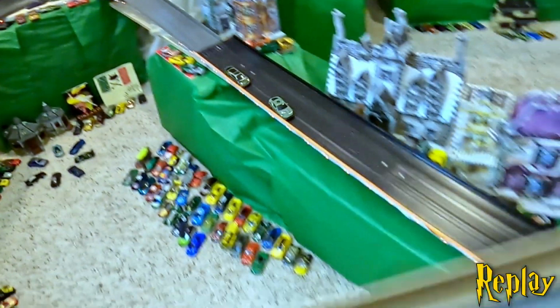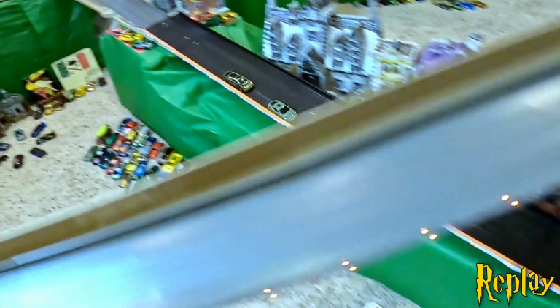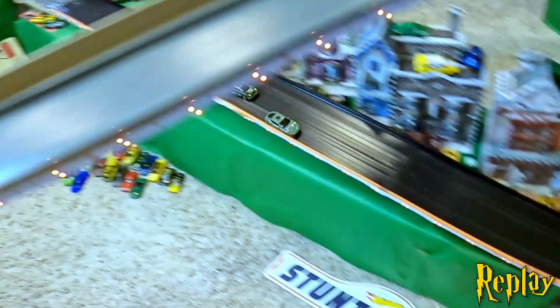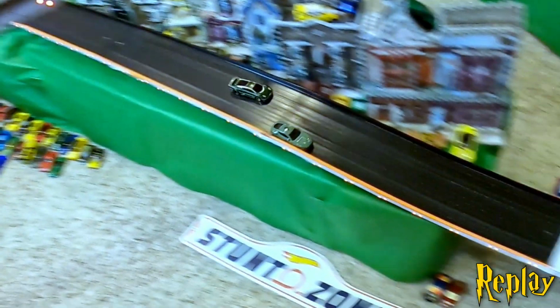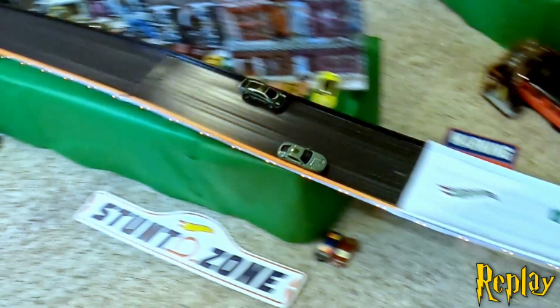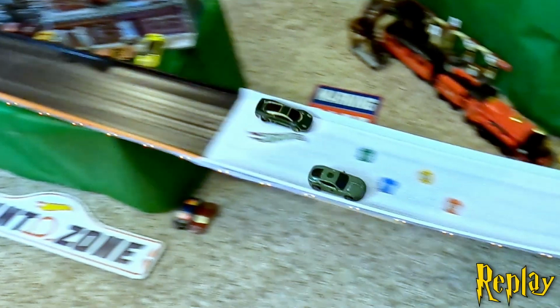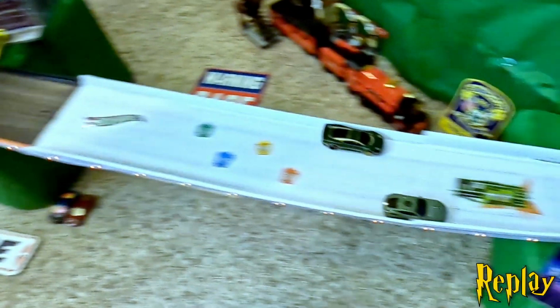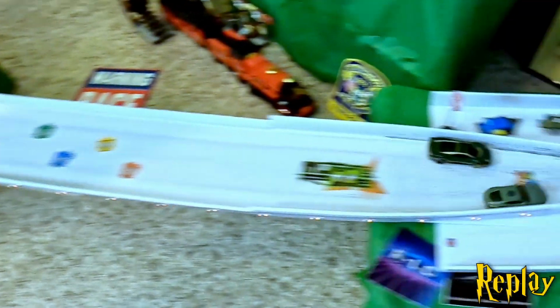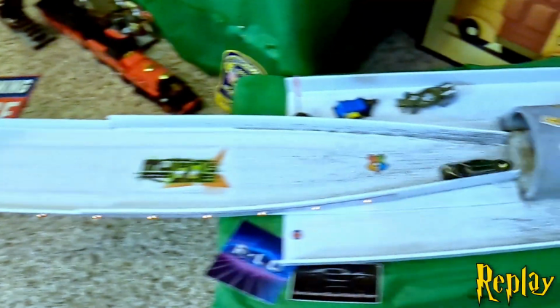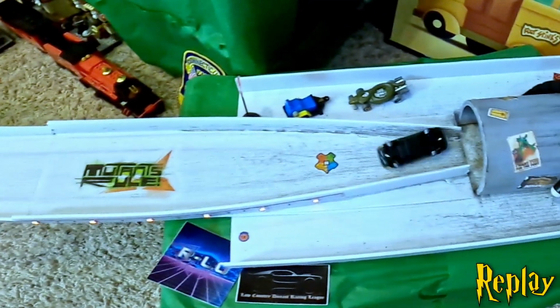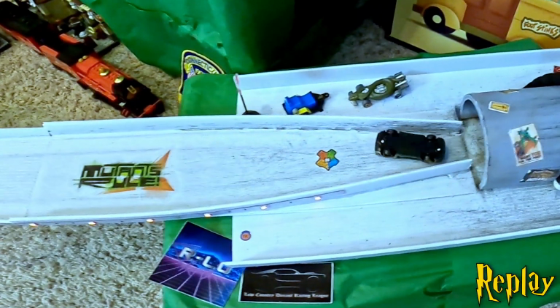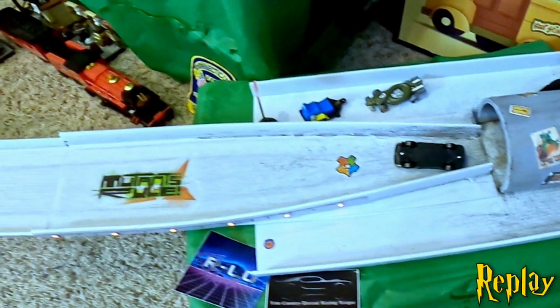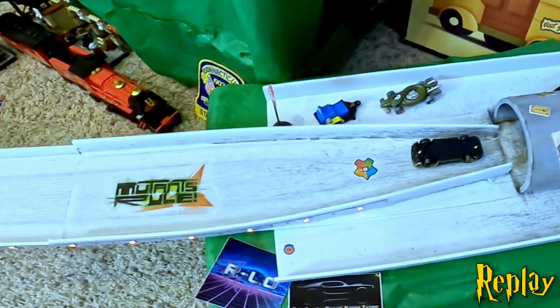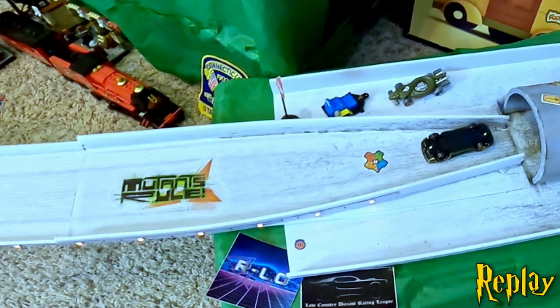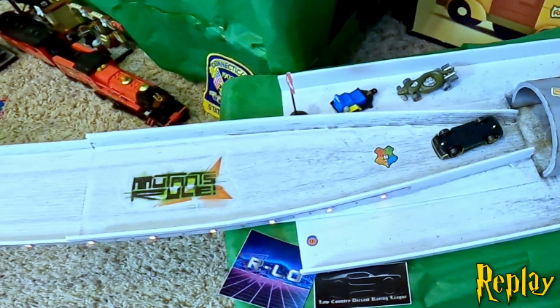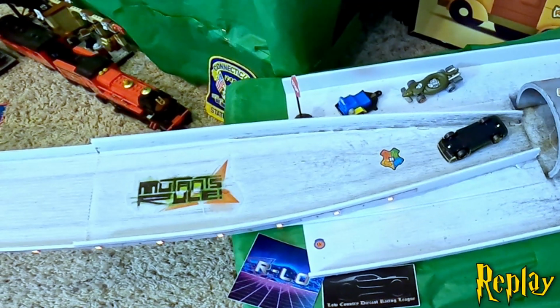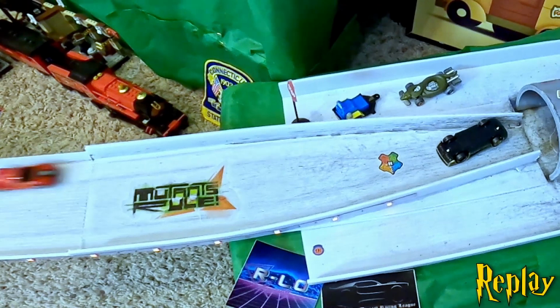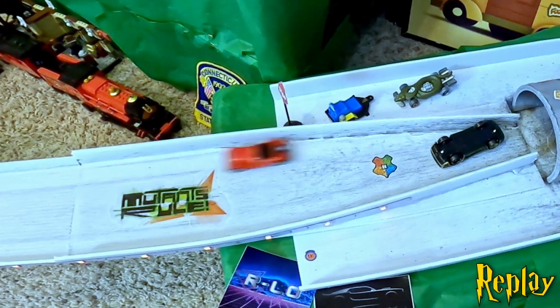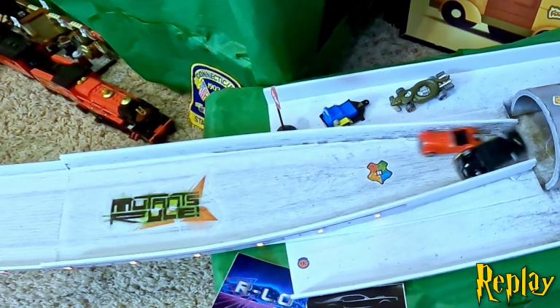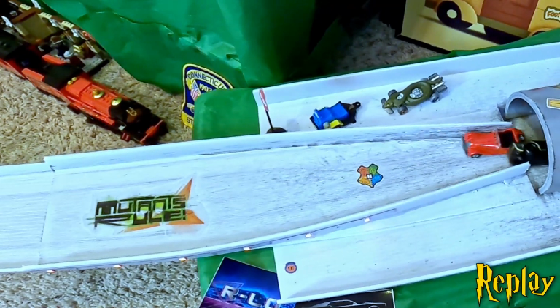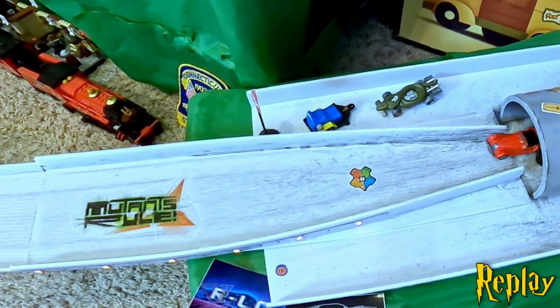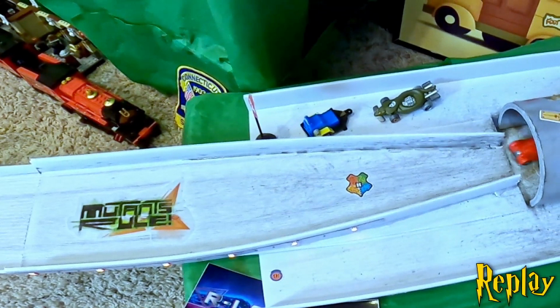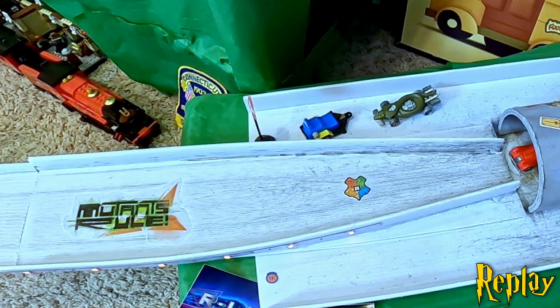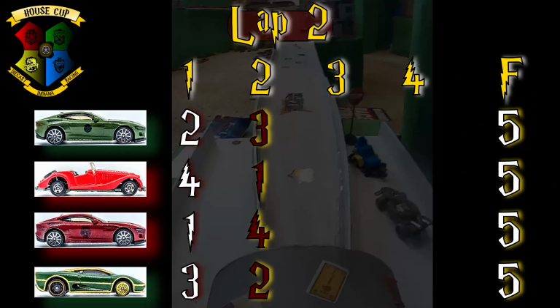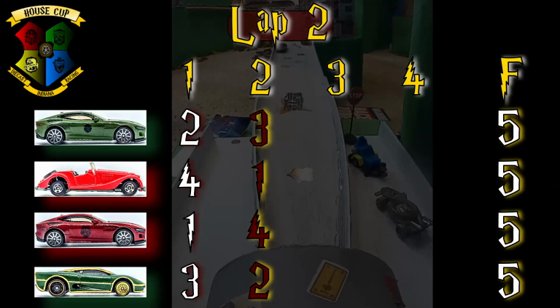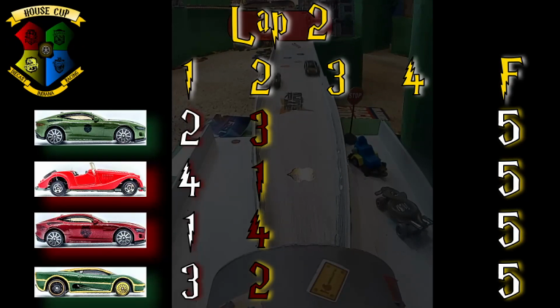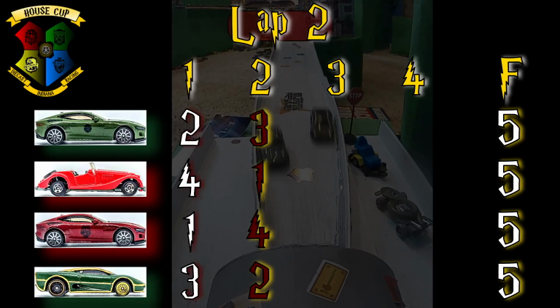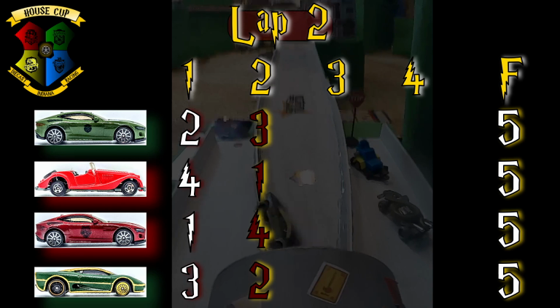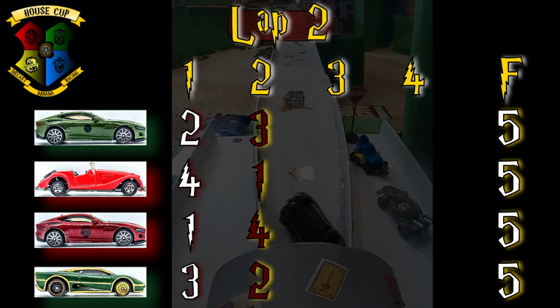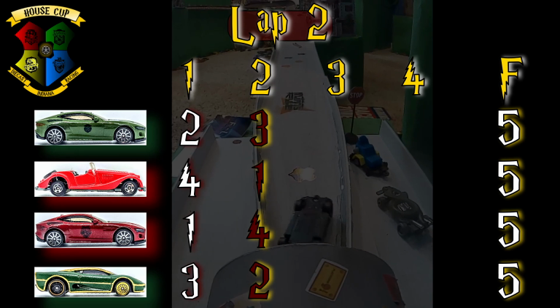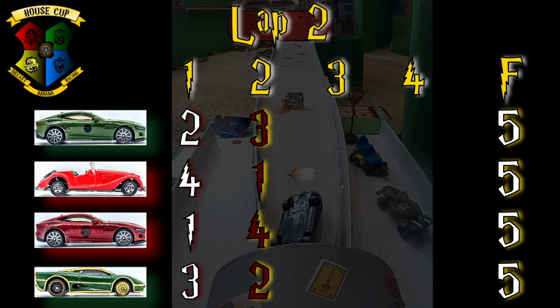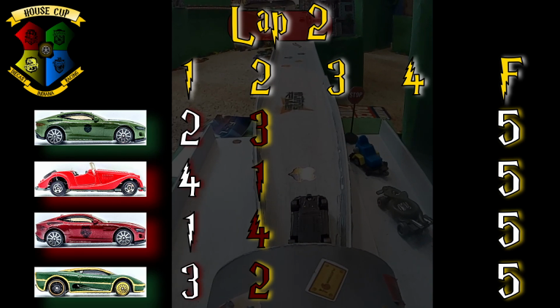Finger makes another attempt on the final straight, clips the rear quarter panel of Severus' car in the funnel, and wrecks himself. Lucky for him, Kit comes through to save the day, and 2 points for Finger. Quad 5's after 2 in what appears to be a super competitive group.